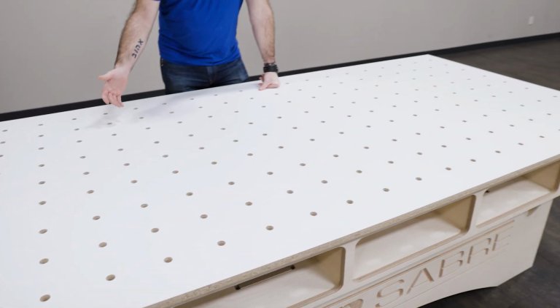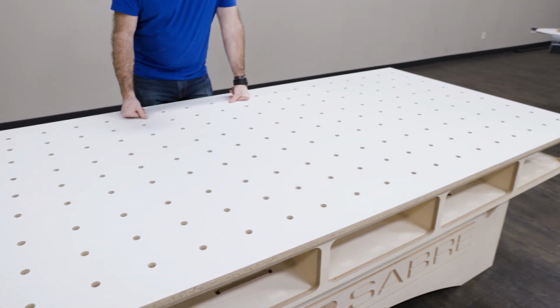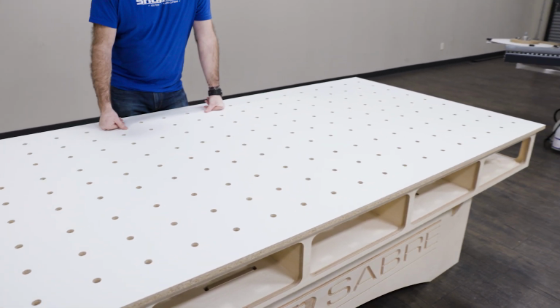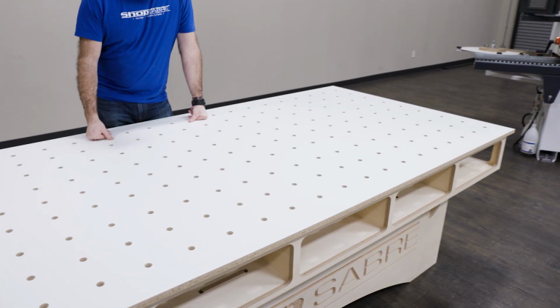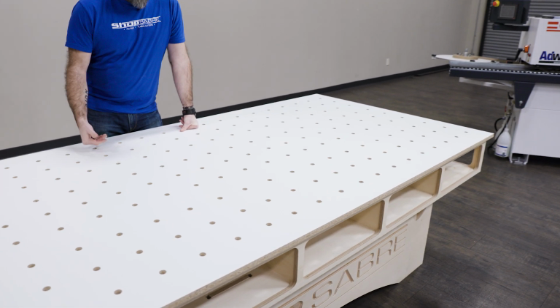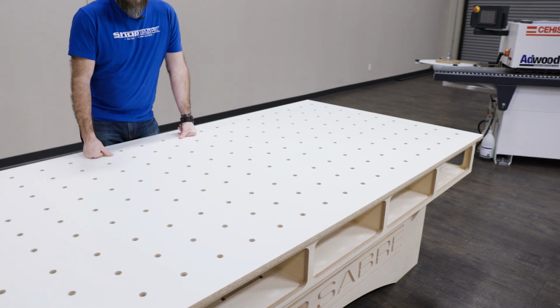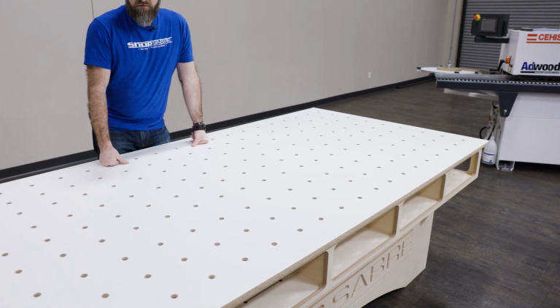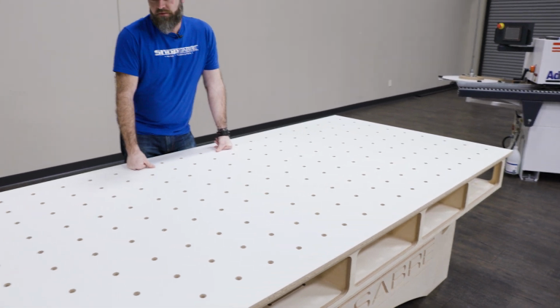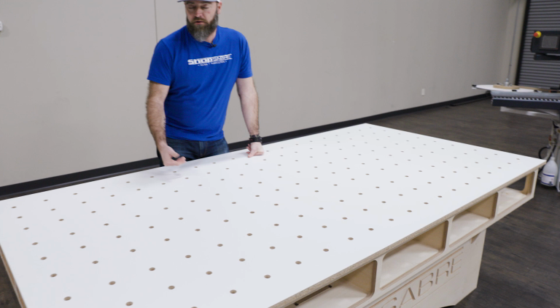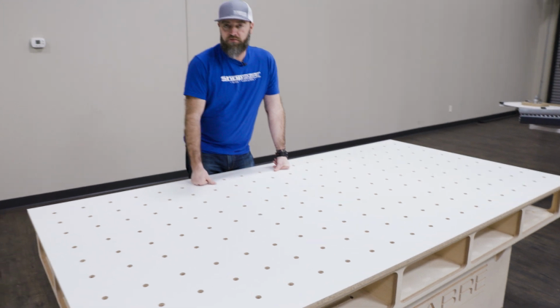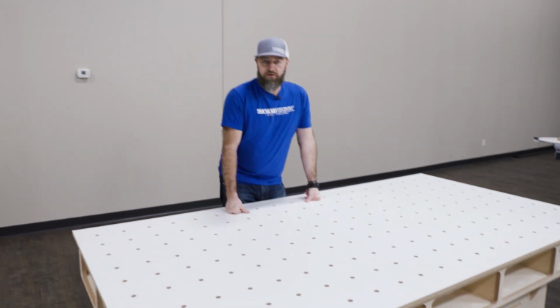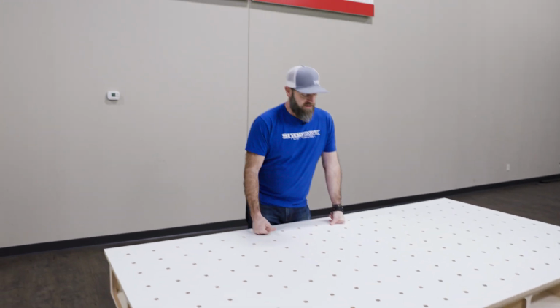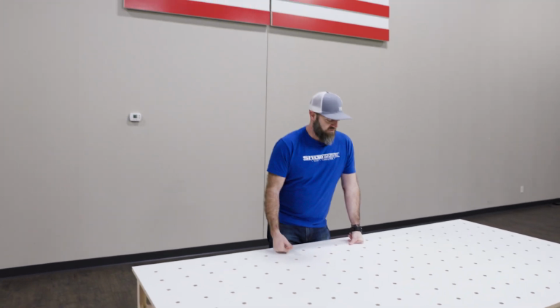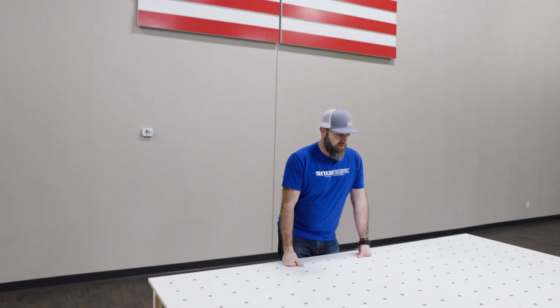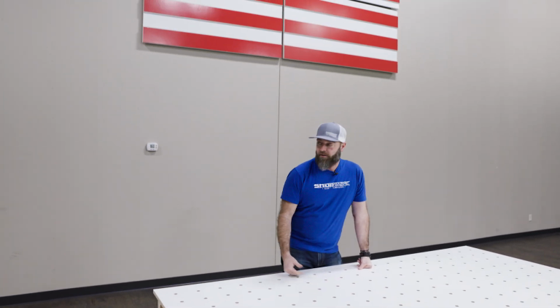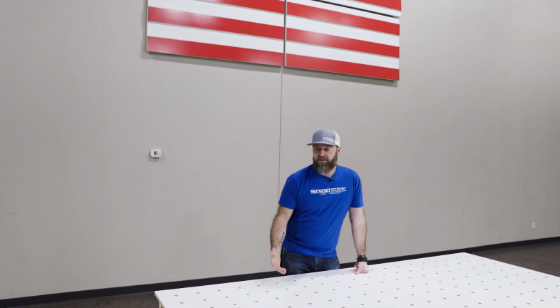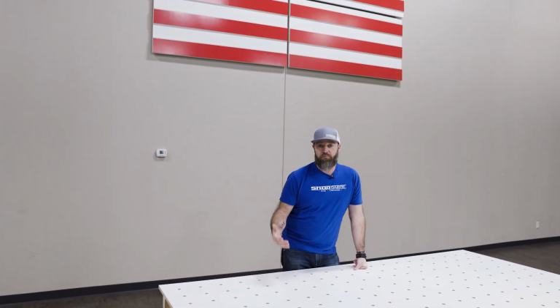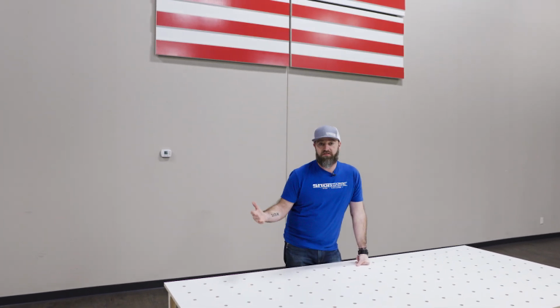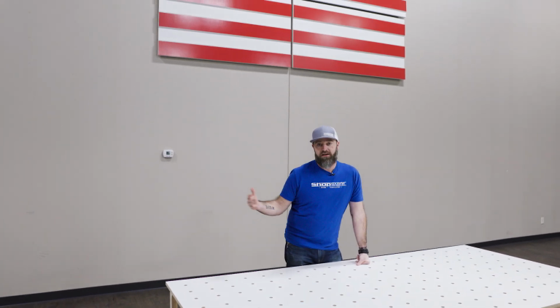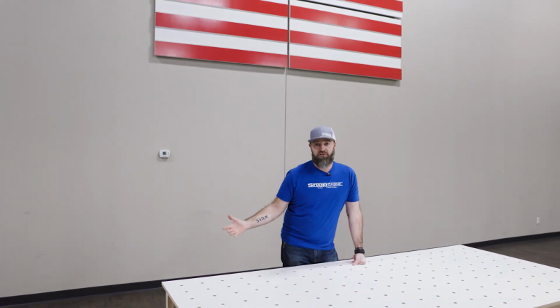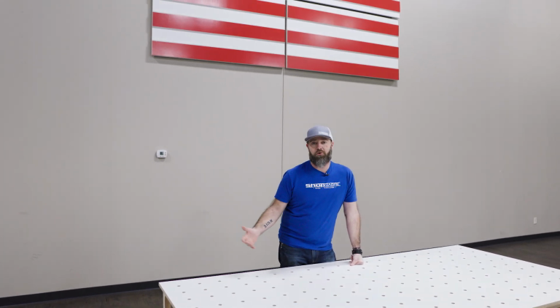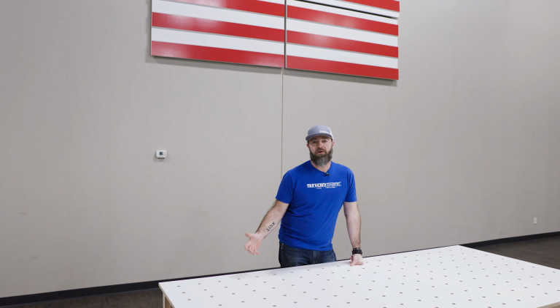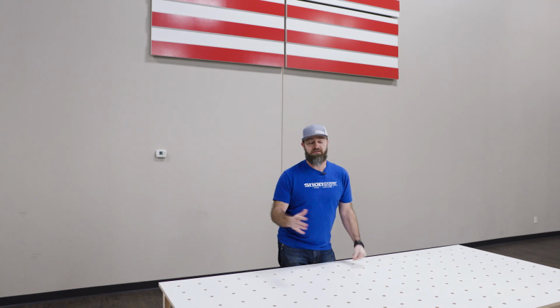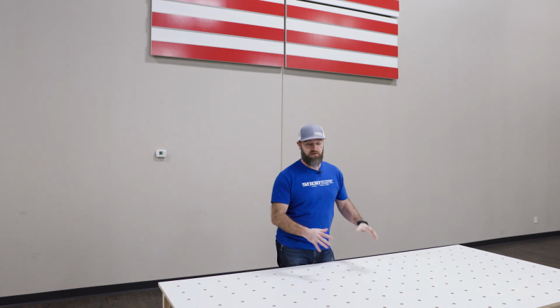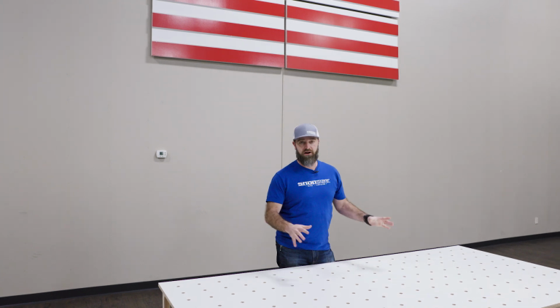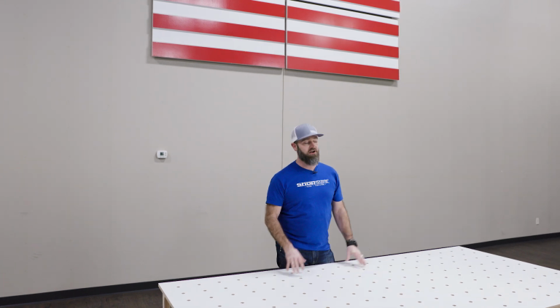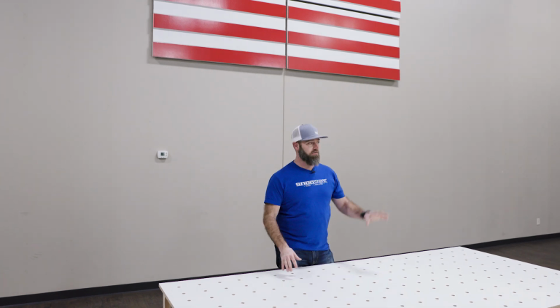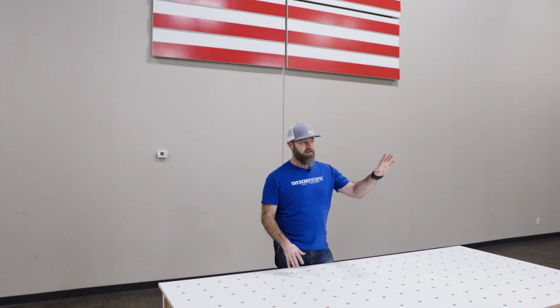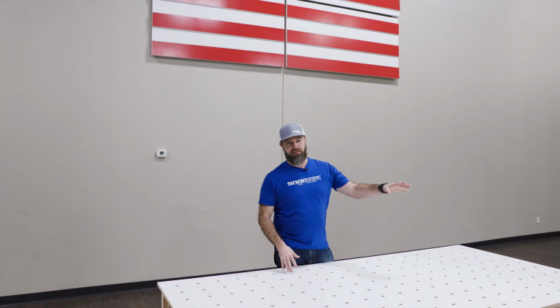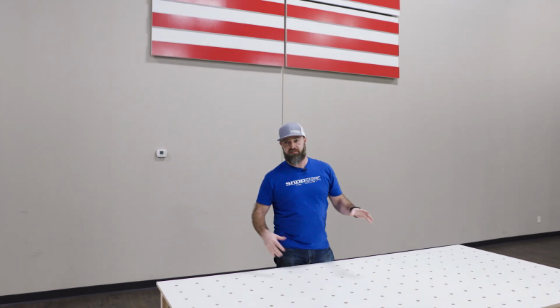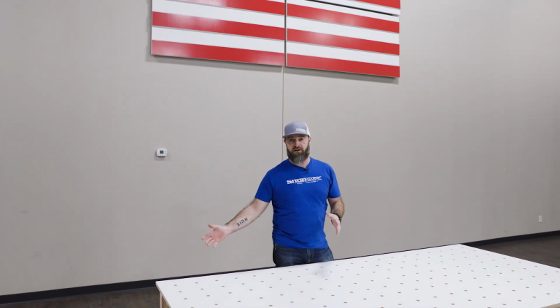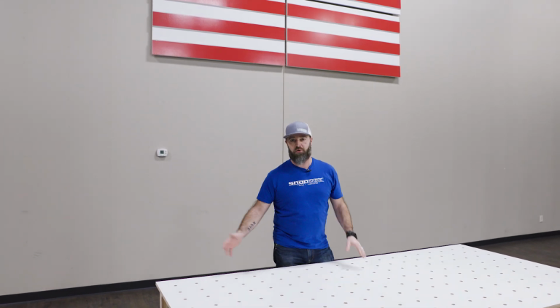Then you look at the top here, we've got bench dog holes if you want to use those. It turned out great, and I'm excited to have a place here in the showroom where we can set stuff and work on it right here rather than on the CNC or on the floor.